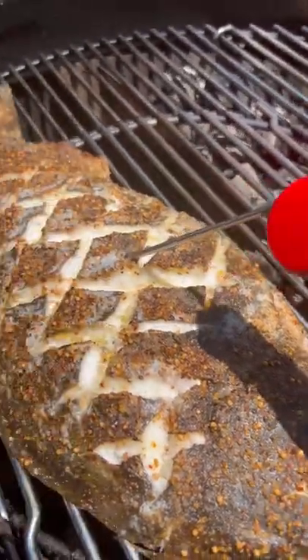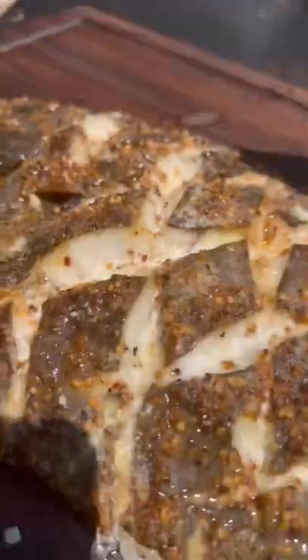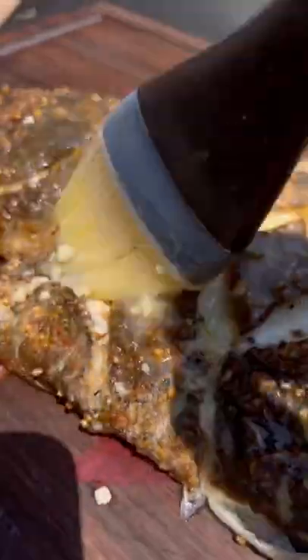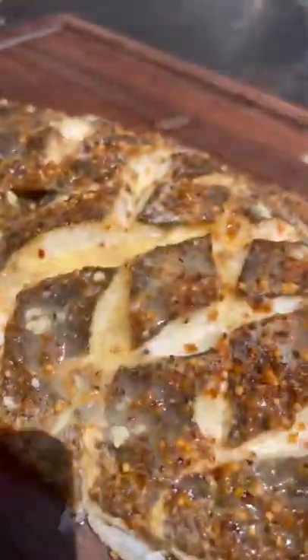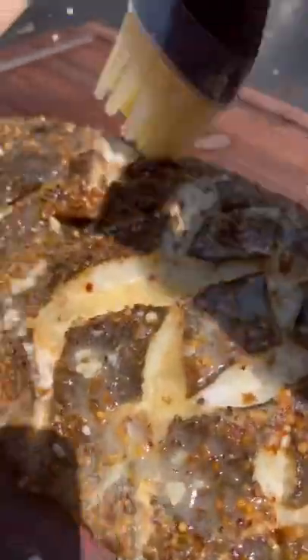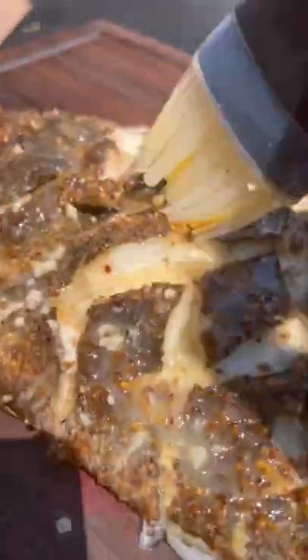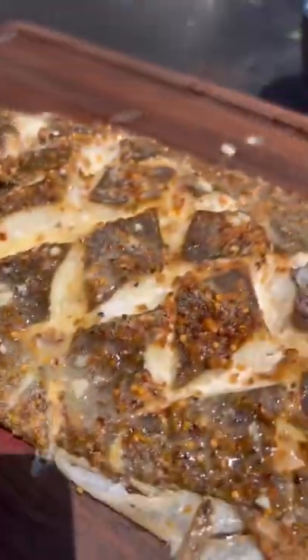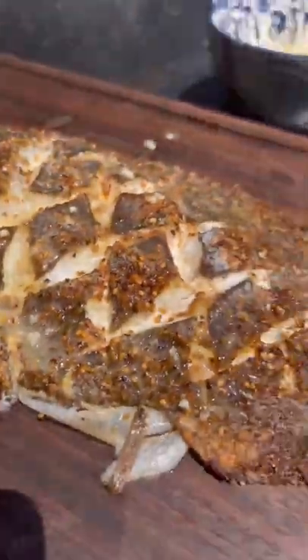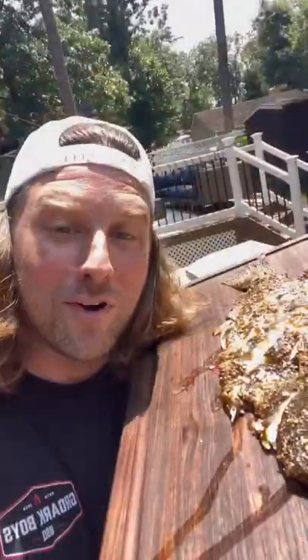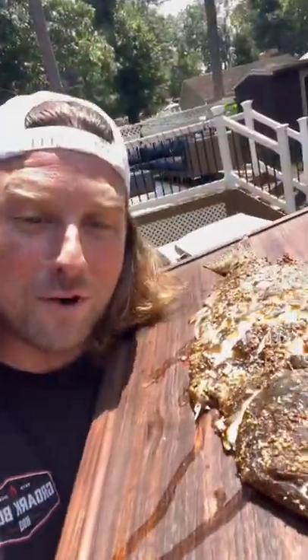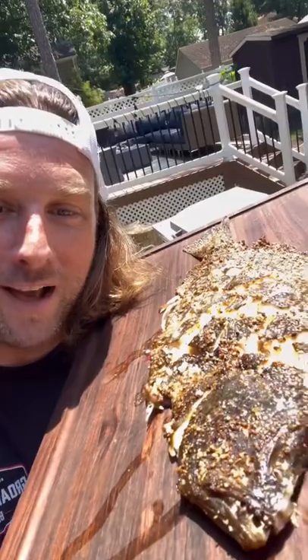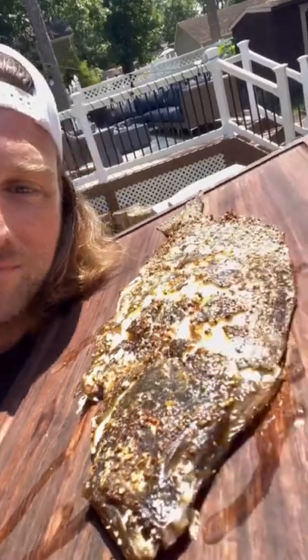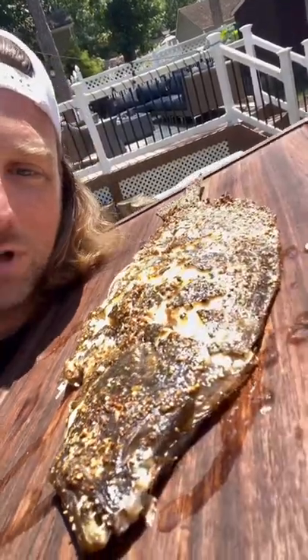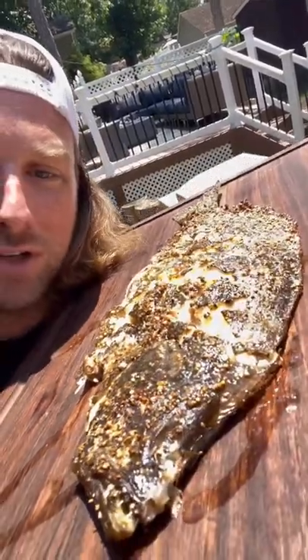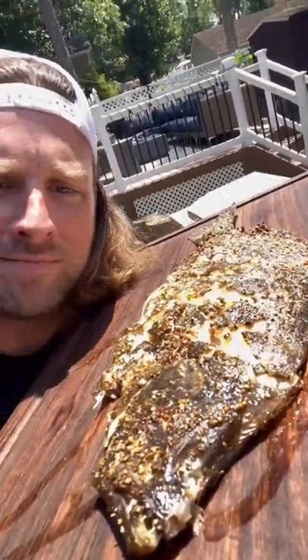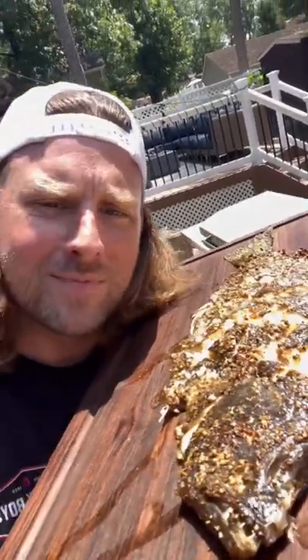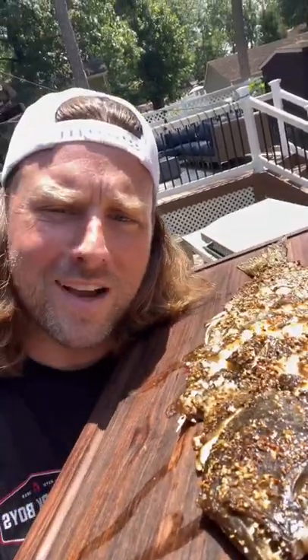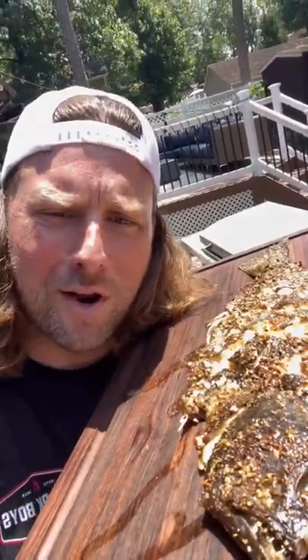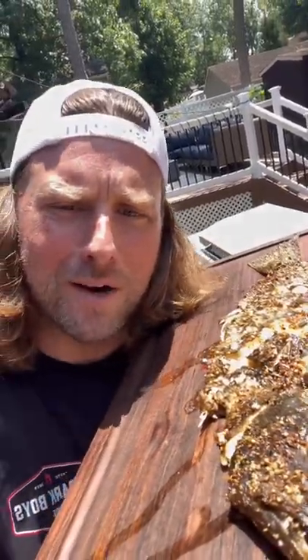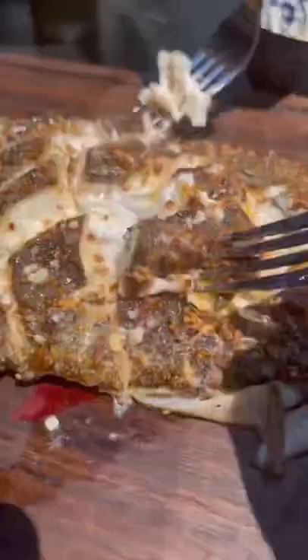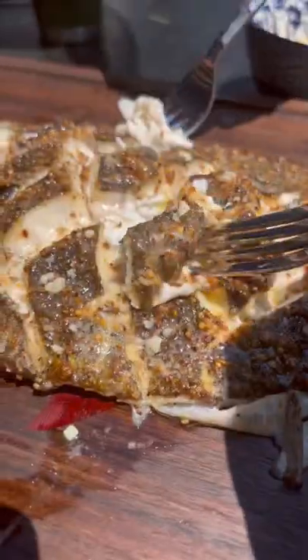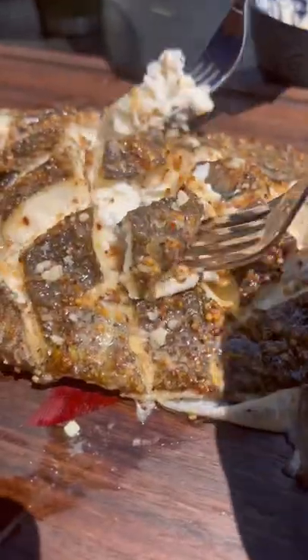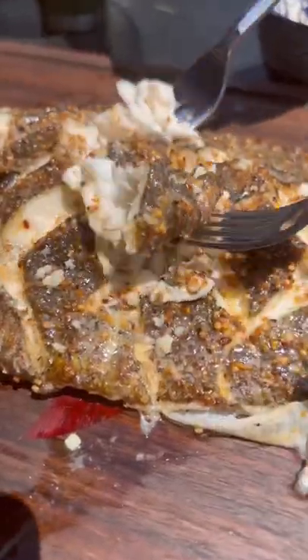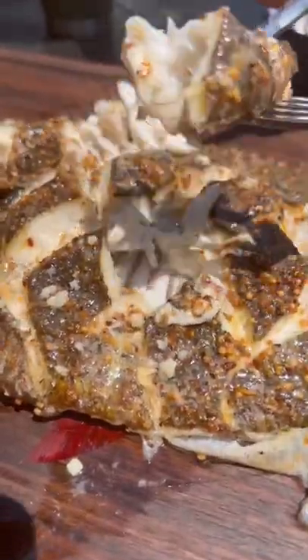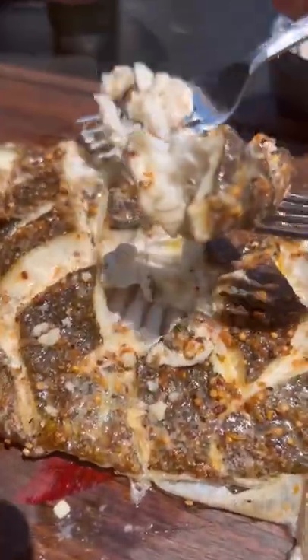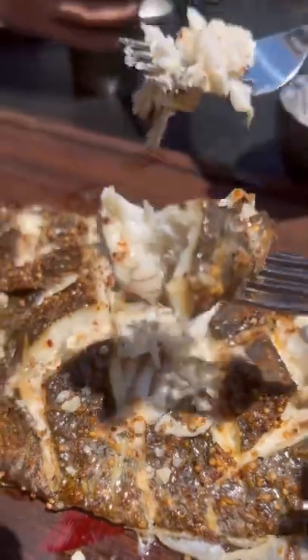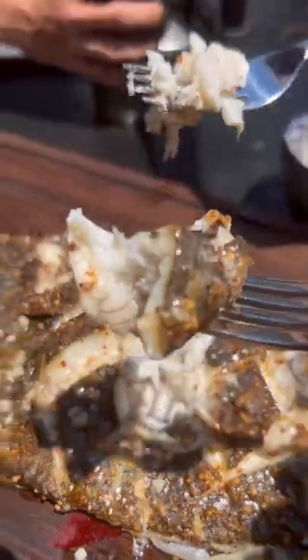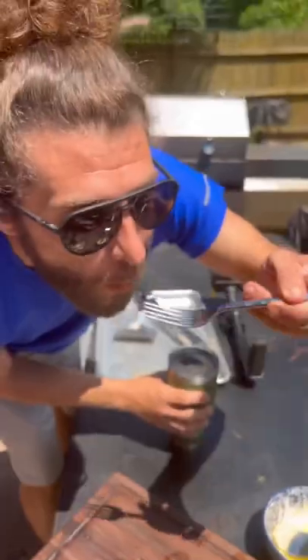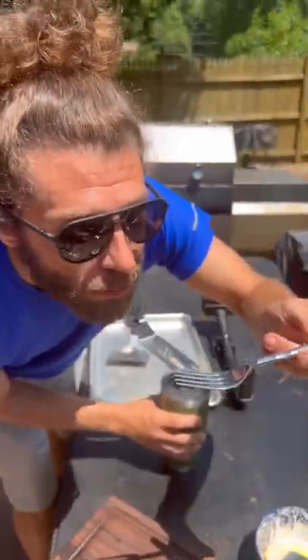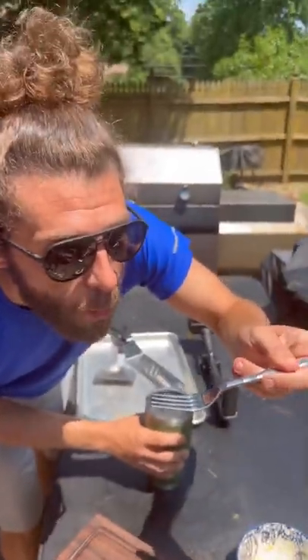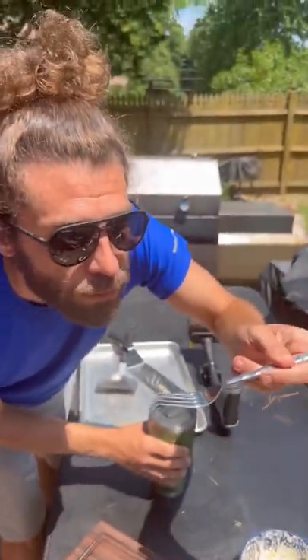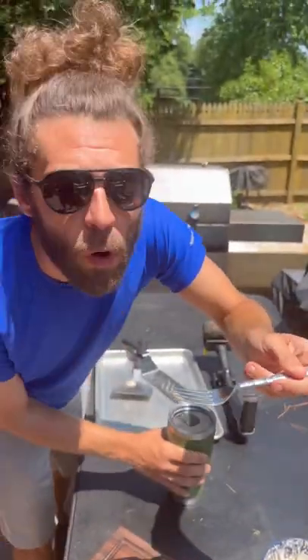Flounder is such a mild, meaty, good-eating fish. Fresh caught flounder, grilled with a nice garlic butter — flaky and delicate, smothered in garlic butter. Forget about it. Just ask Captain Eric who caught it.